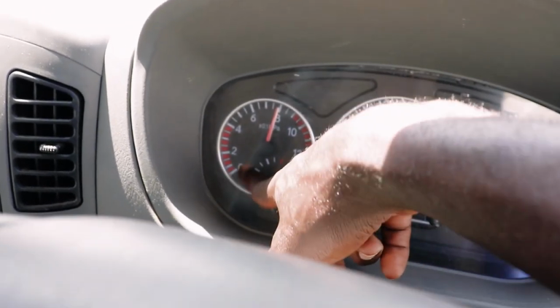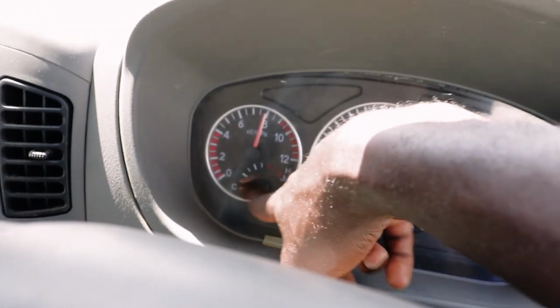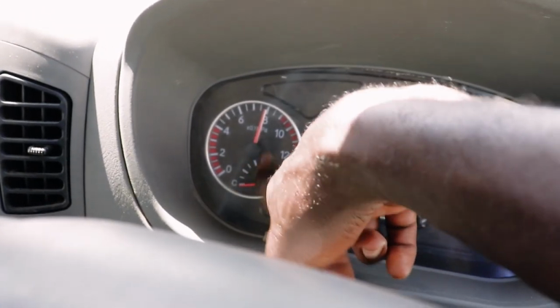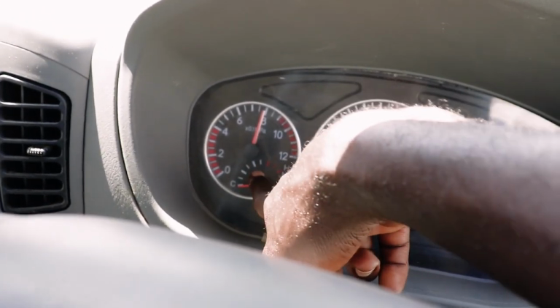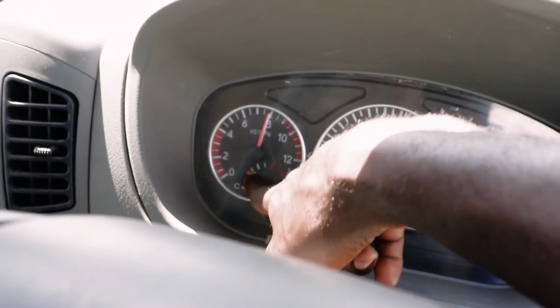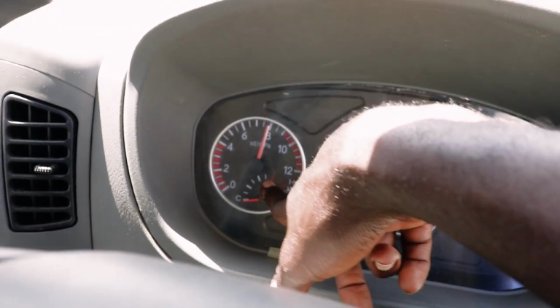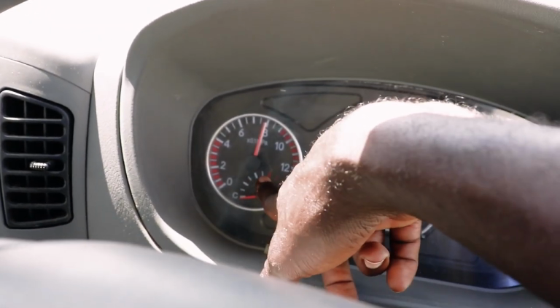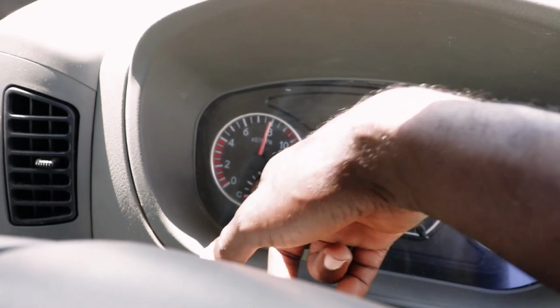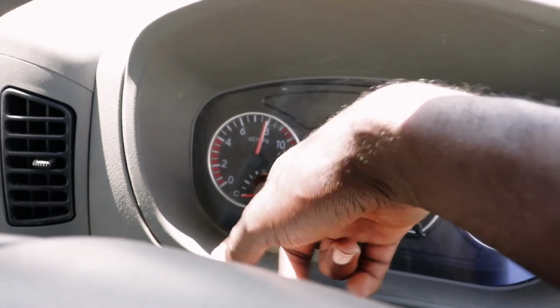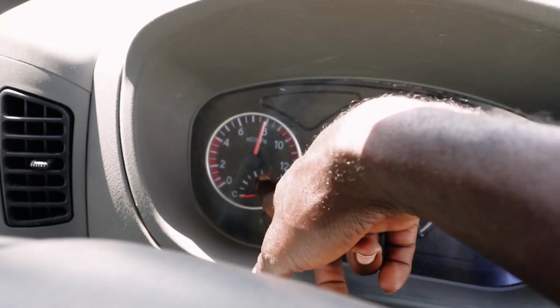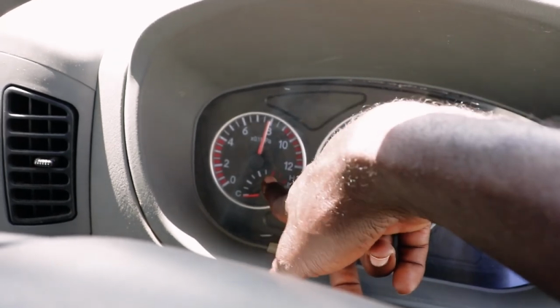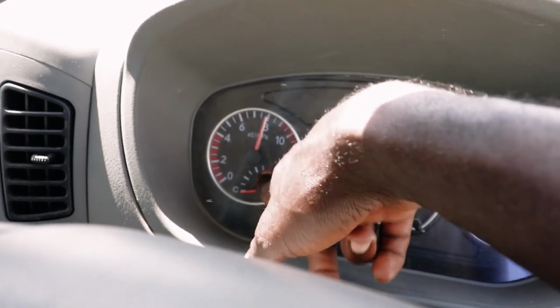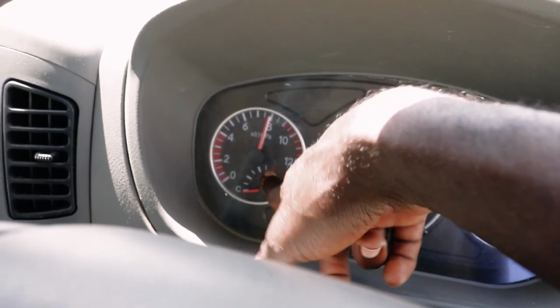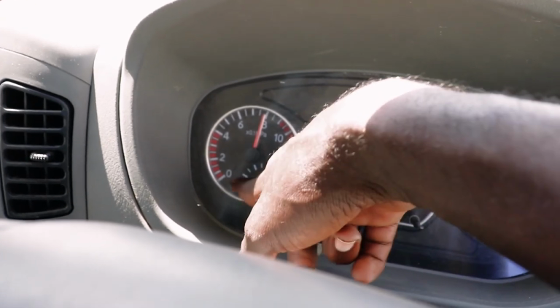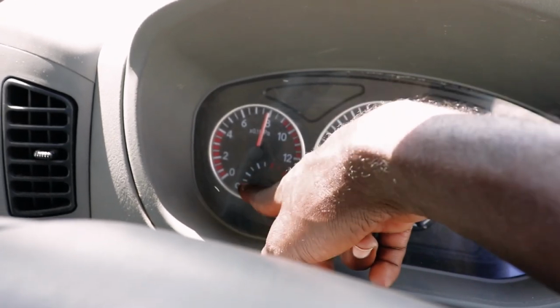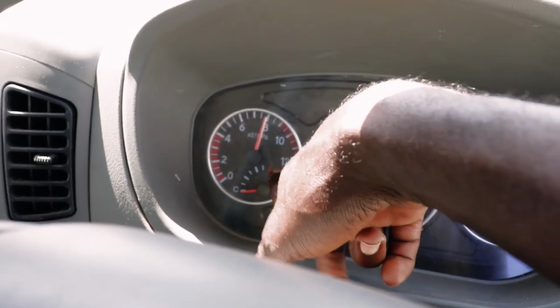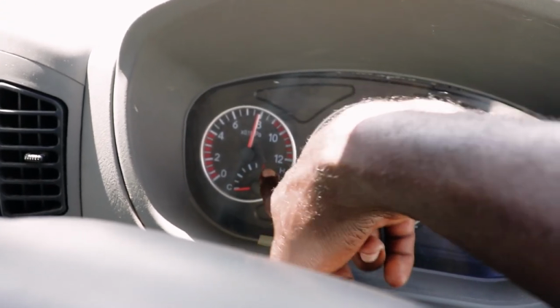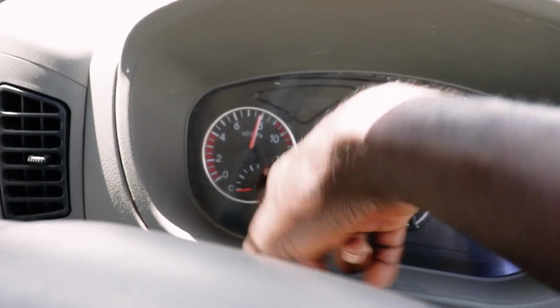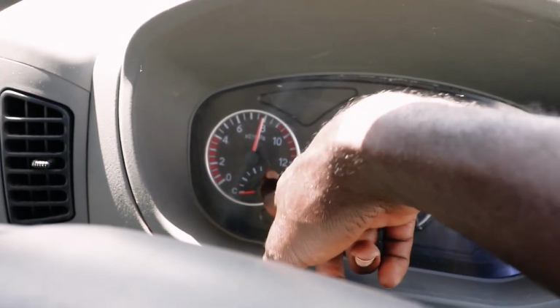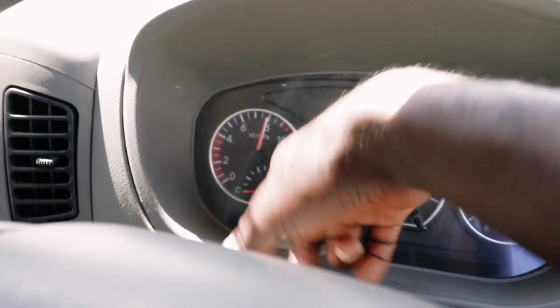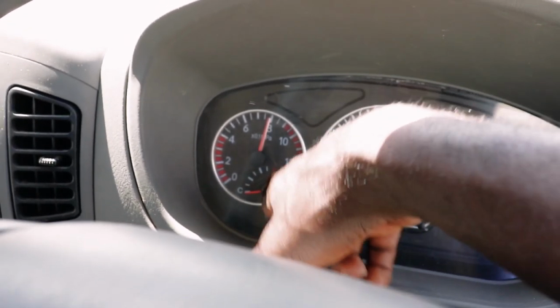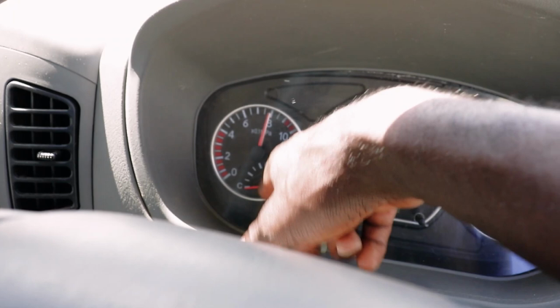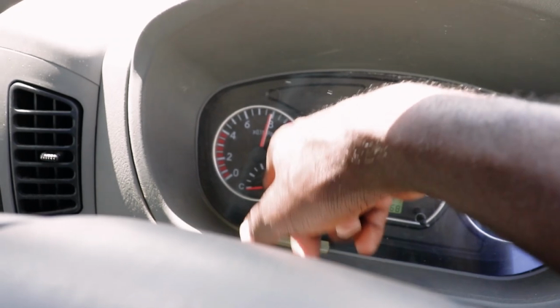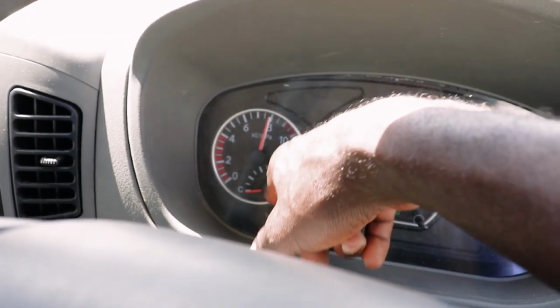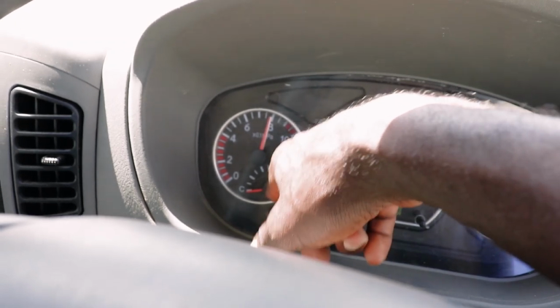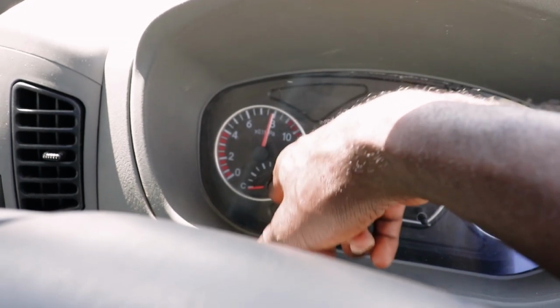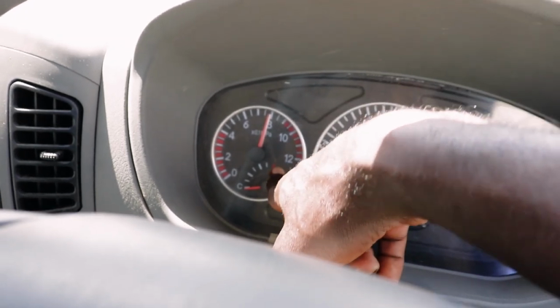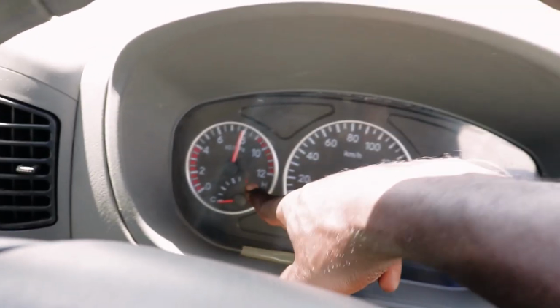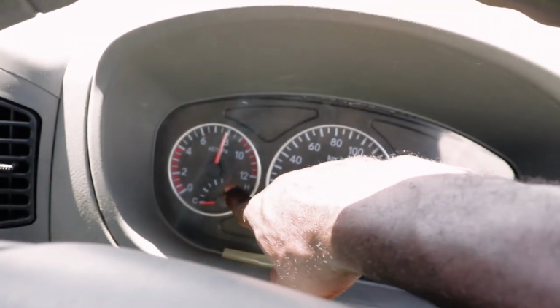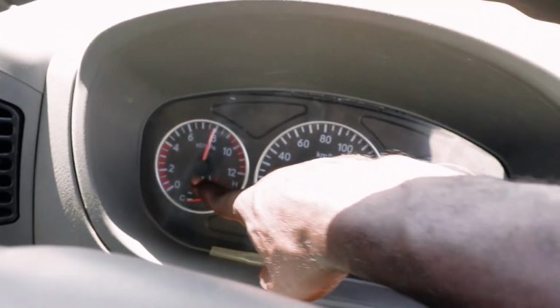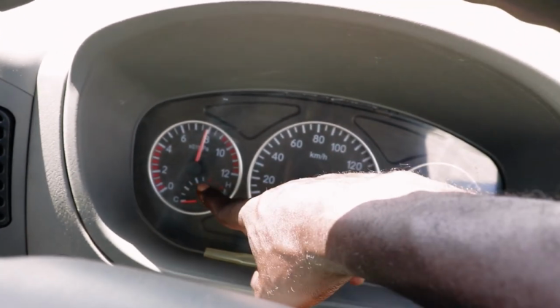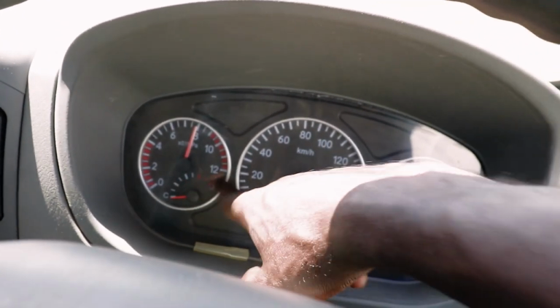Hapa ni temperature. Gari isiingie uku kwa red. Ukiona hii gauge imeenda uku kwa red, ujue siyo kuzuri. Simamisha gari, tafuta mekanika. Iyo ime overheat engine.